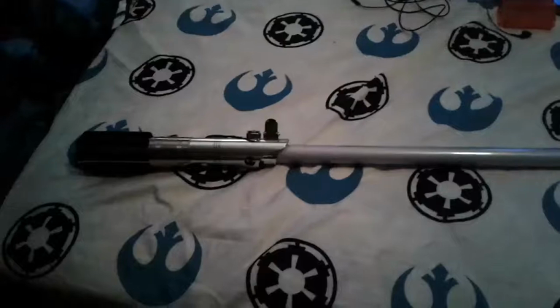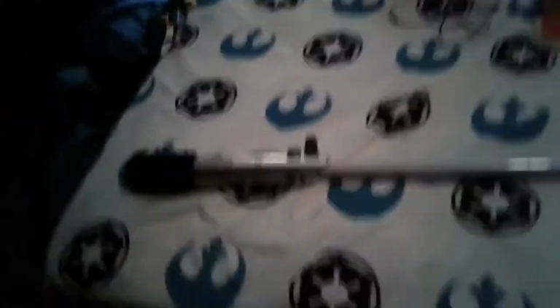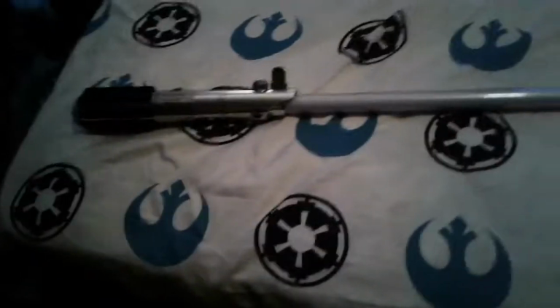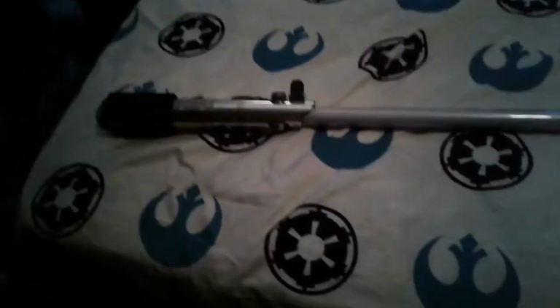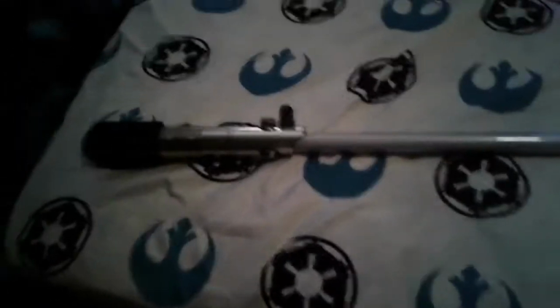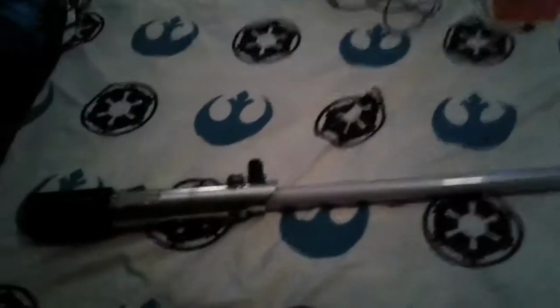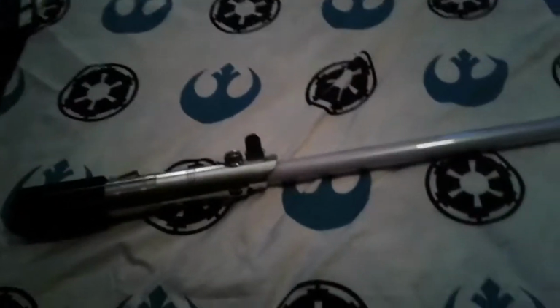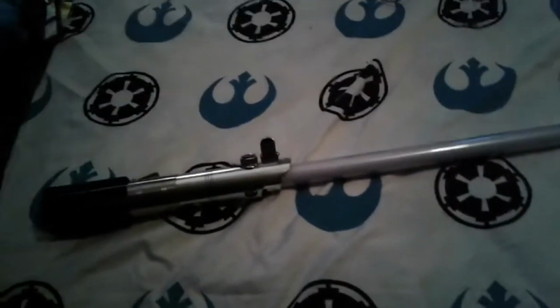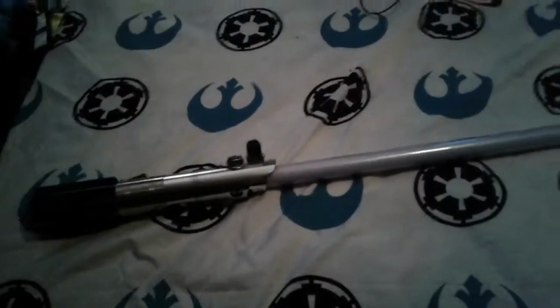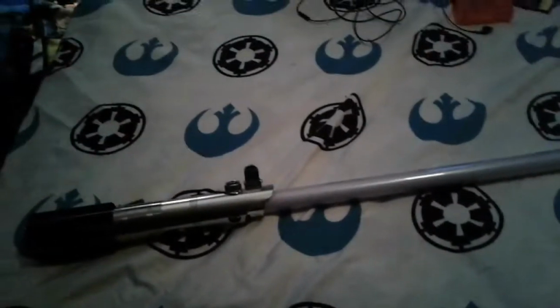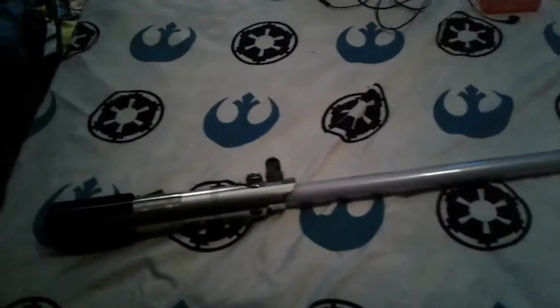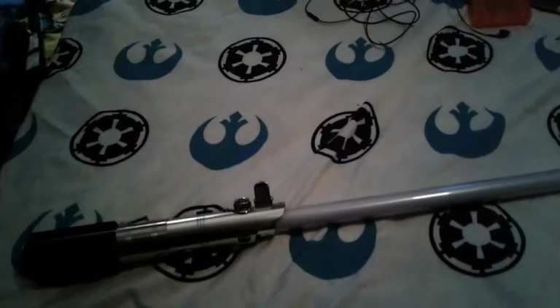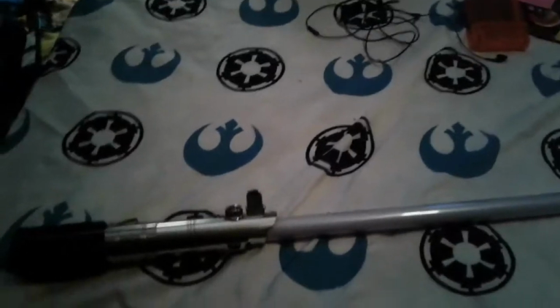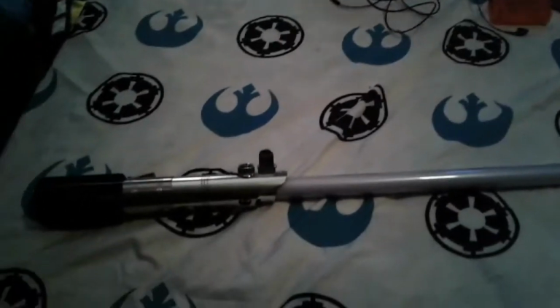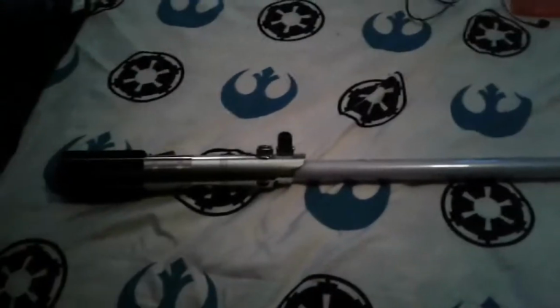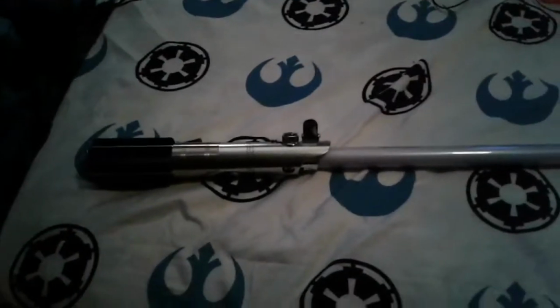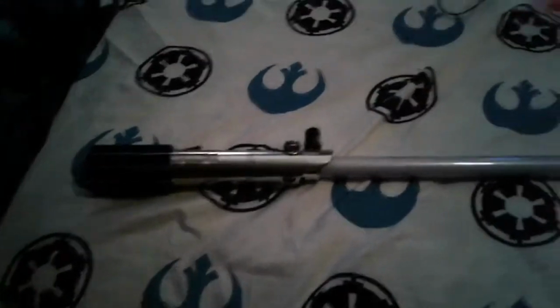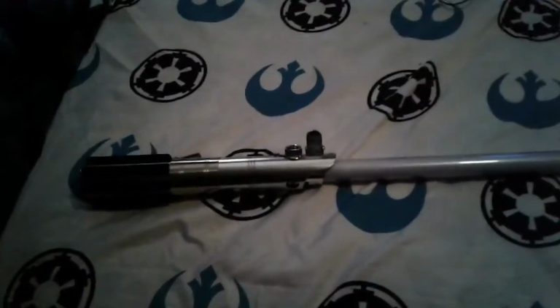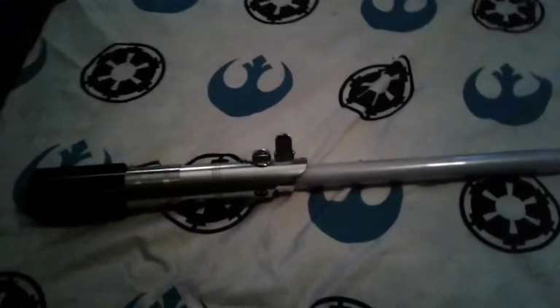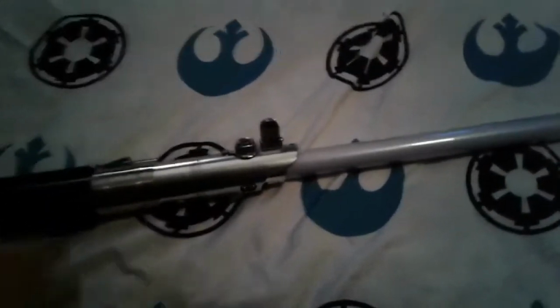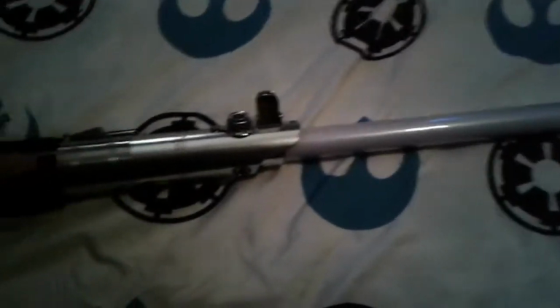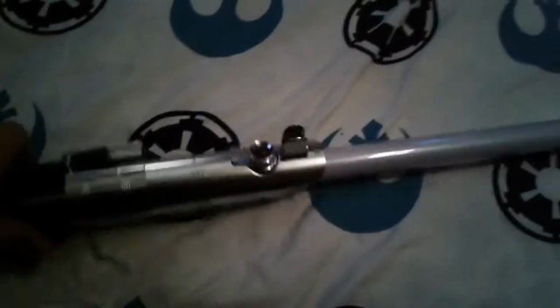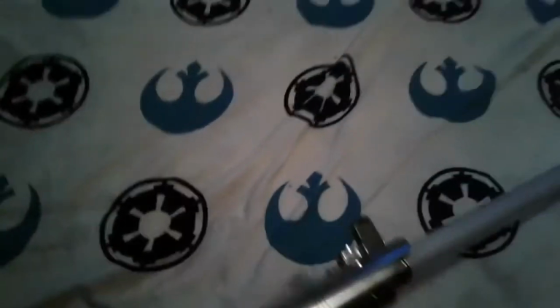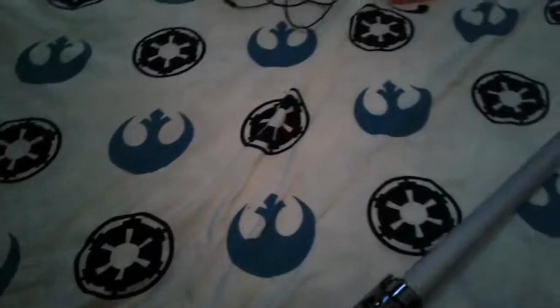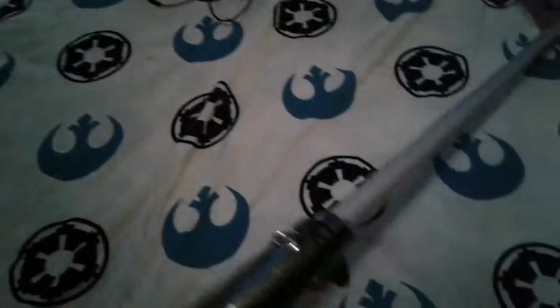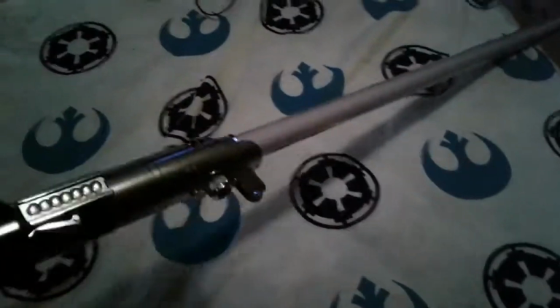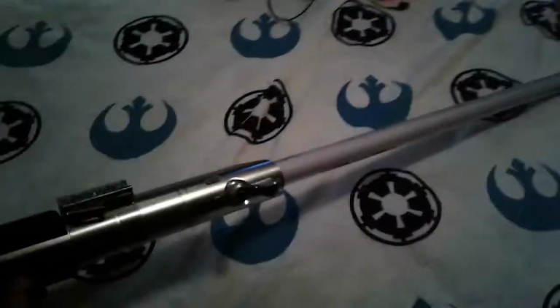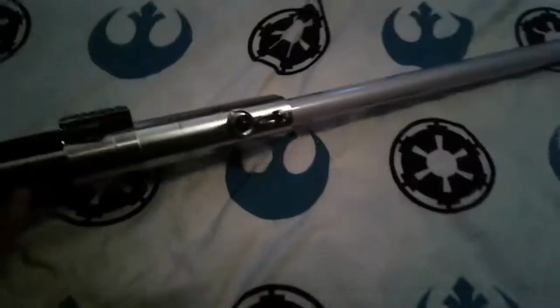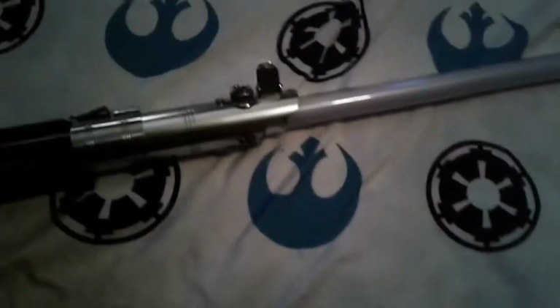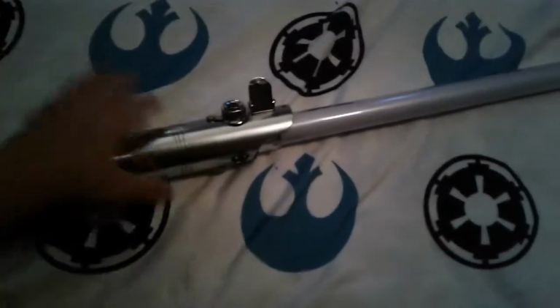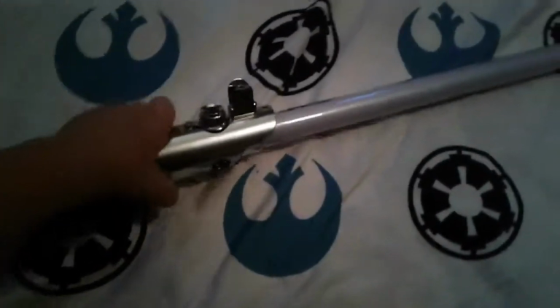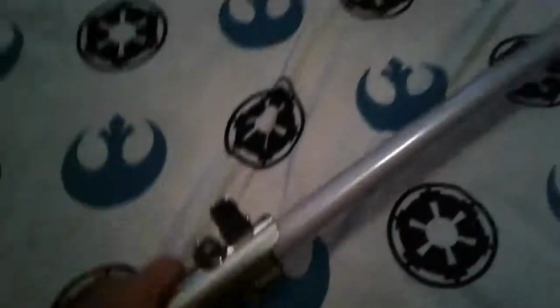Hey guys, Mr. Blue here and welcome back to another video. Today I'm going to be doing something new — I'm going to be showing you guys items. So today we're going to be looking at Luke Skywalker's Black Series lightsaber.